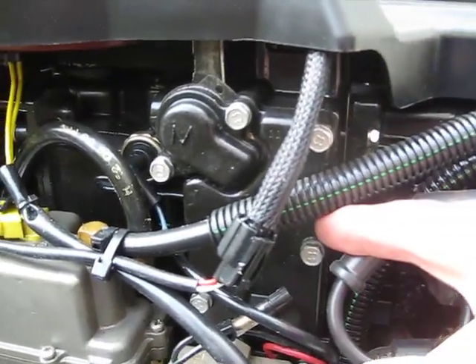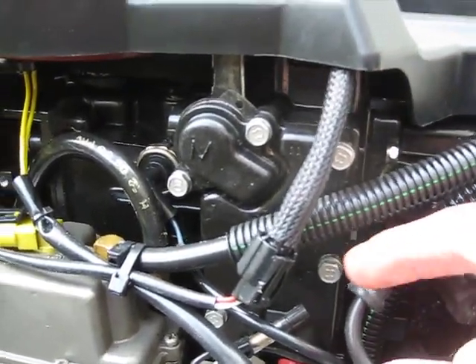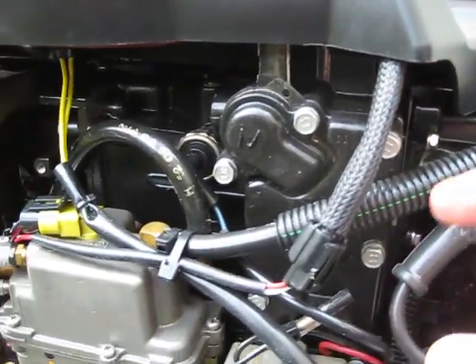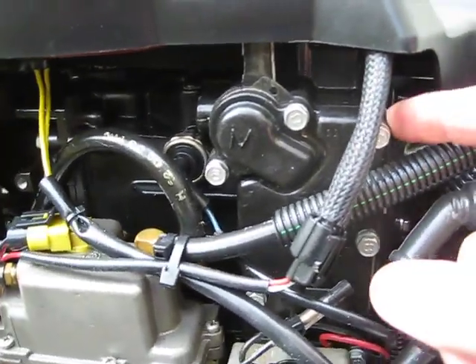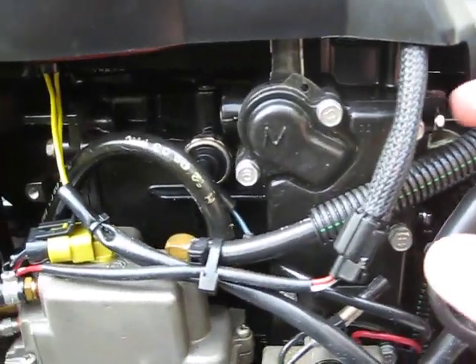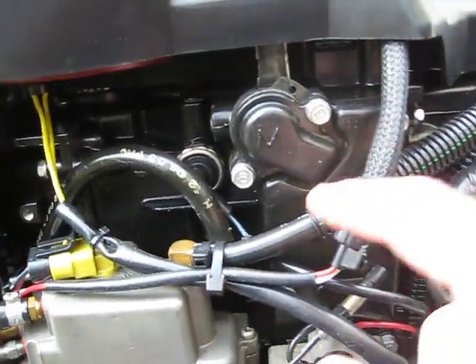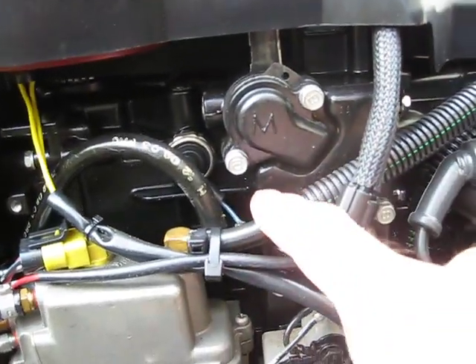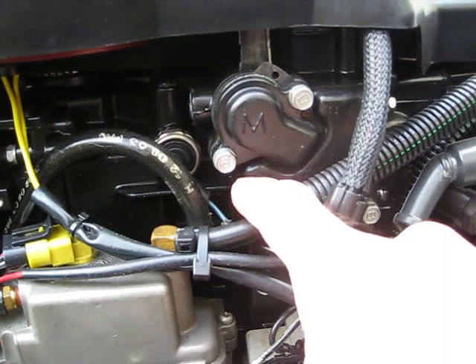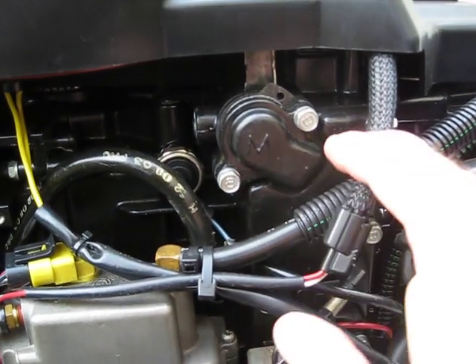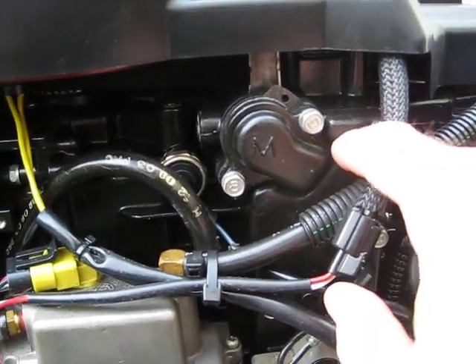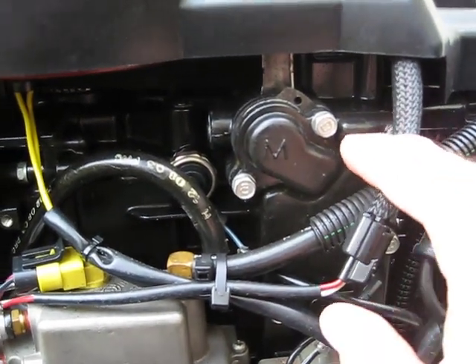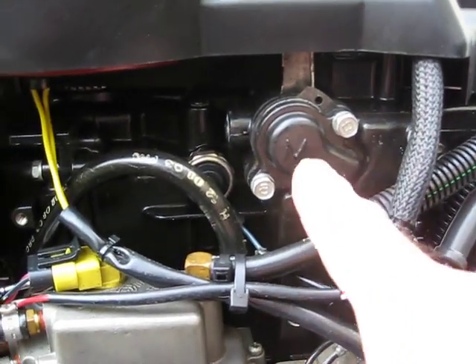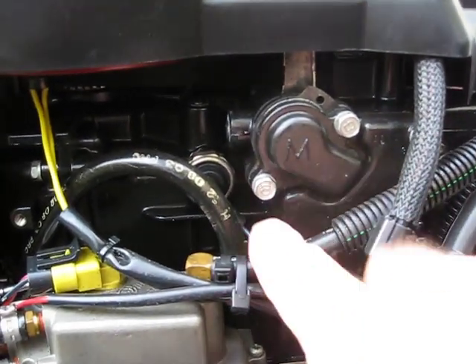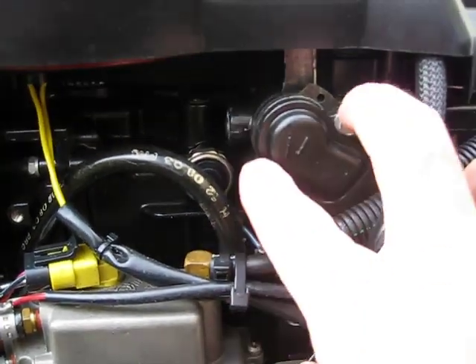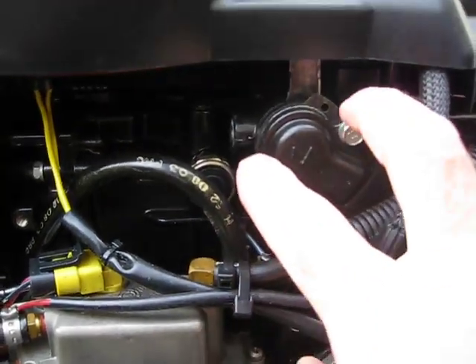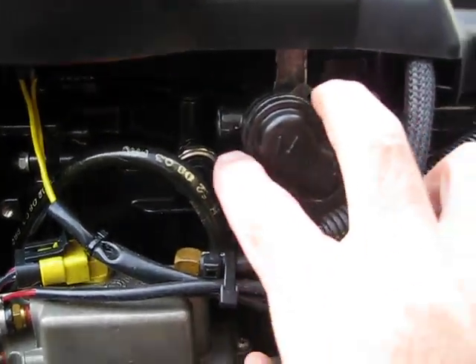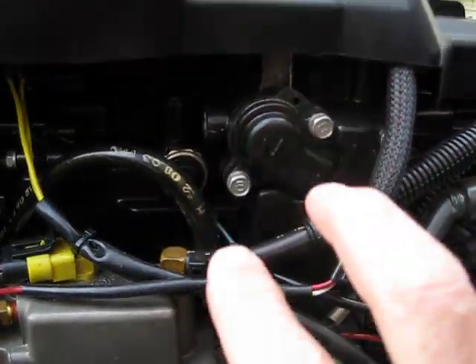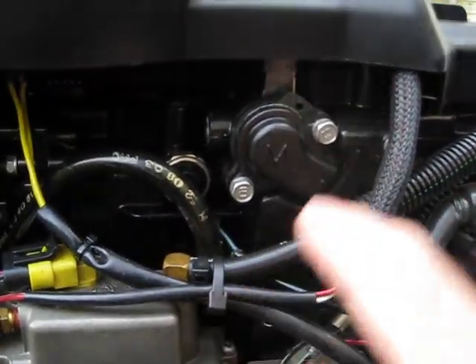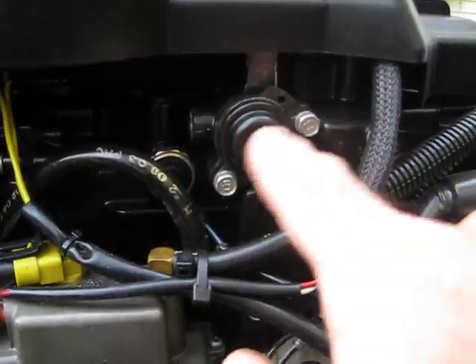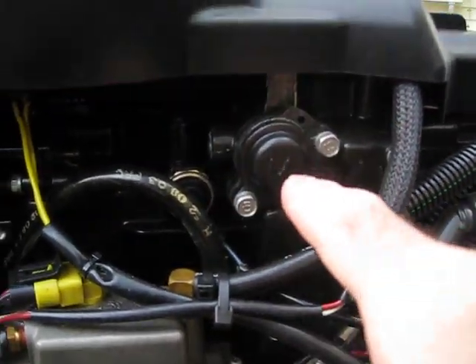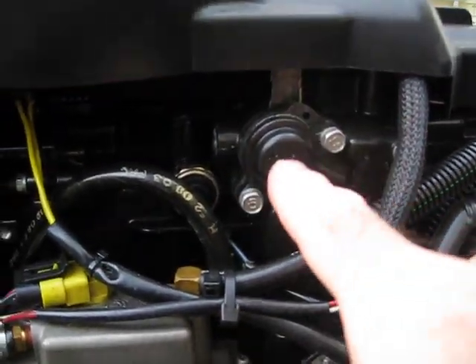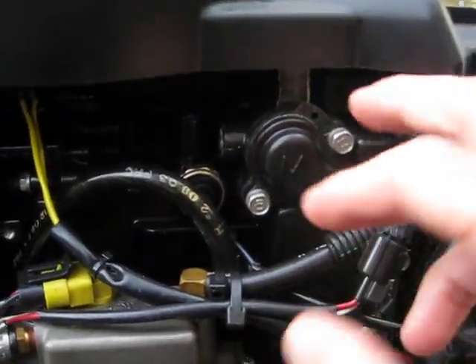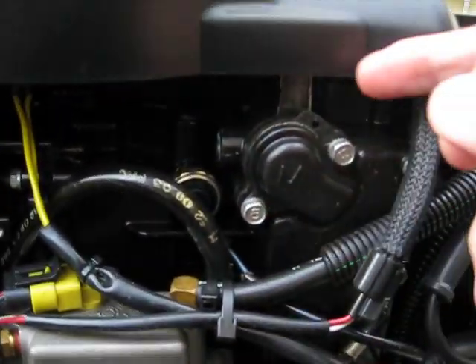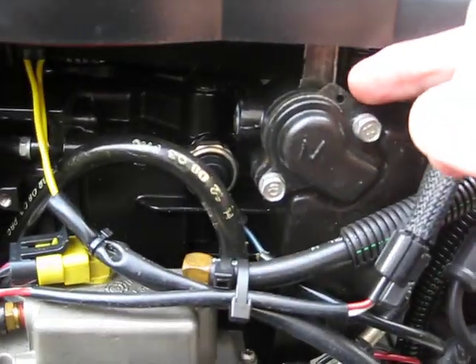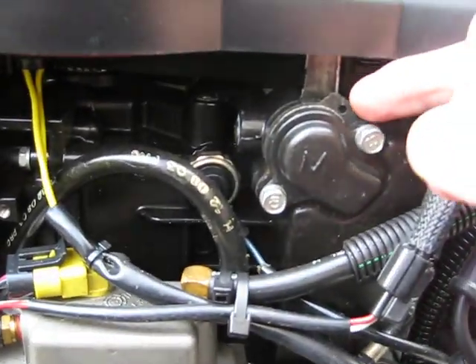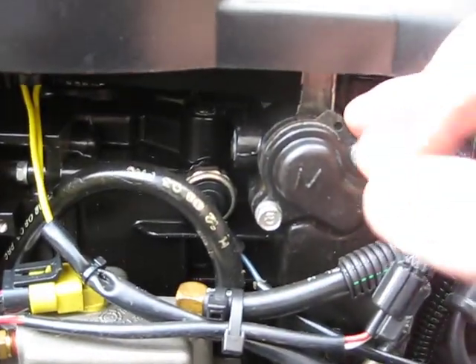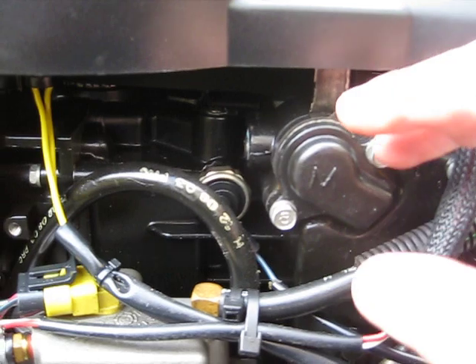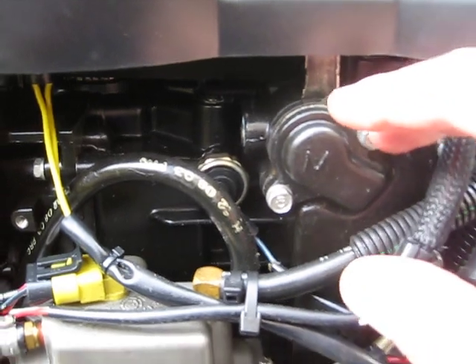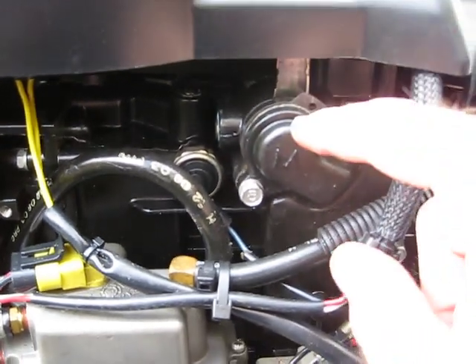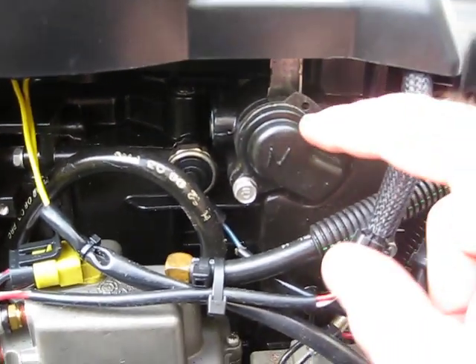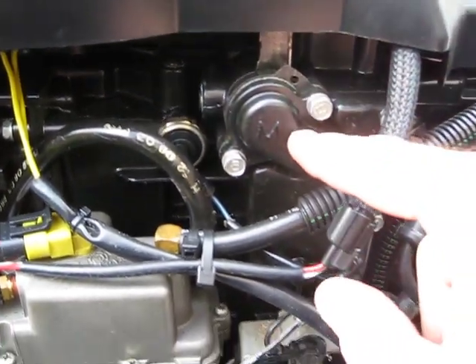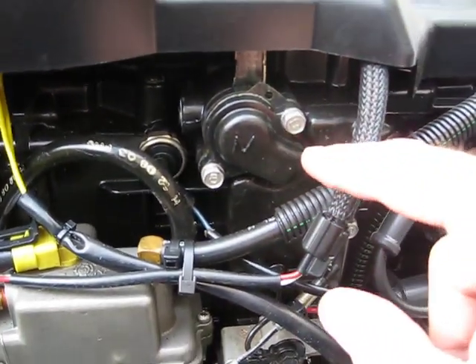So I'm thinking no problem — that'll stay in place. We can undo these two things, pull that out, change the thermostat. There's two gaskets, which you'll see.